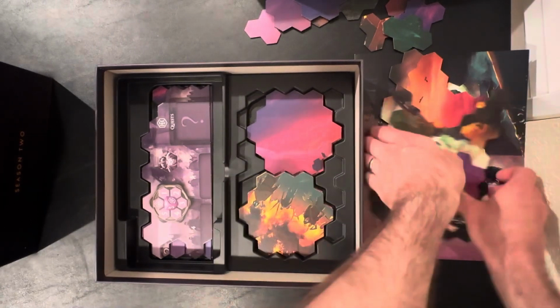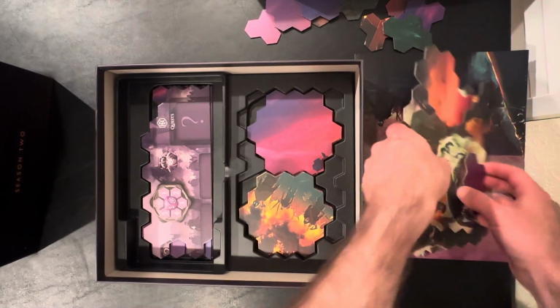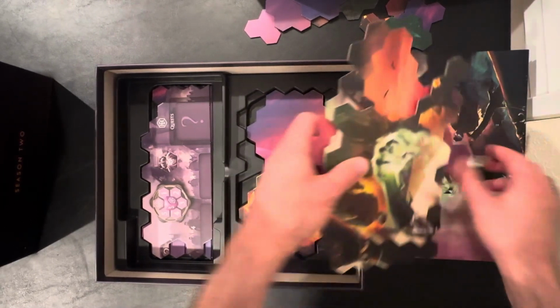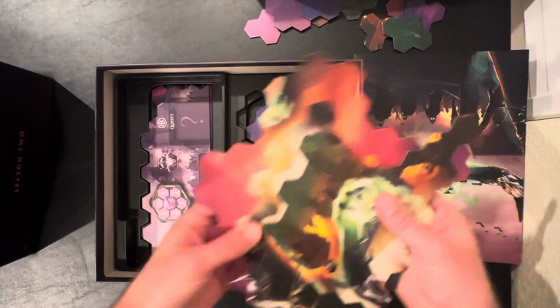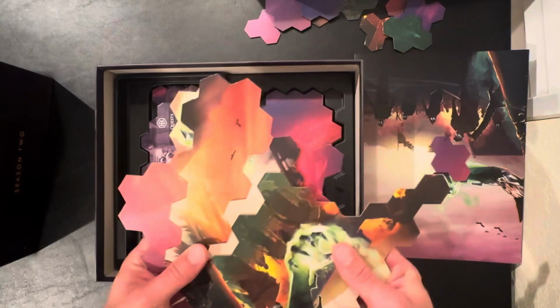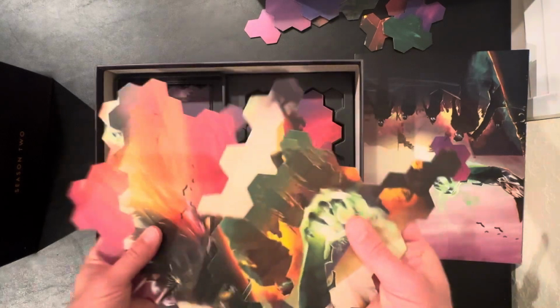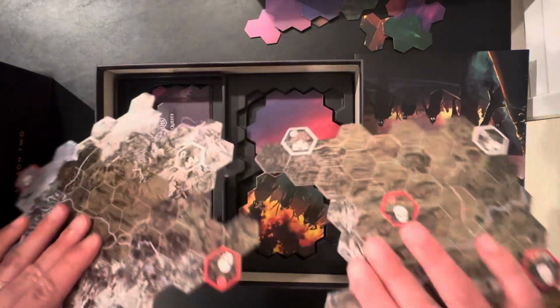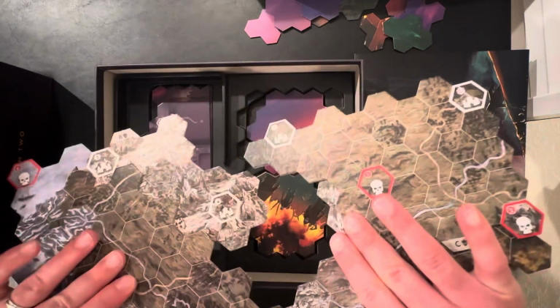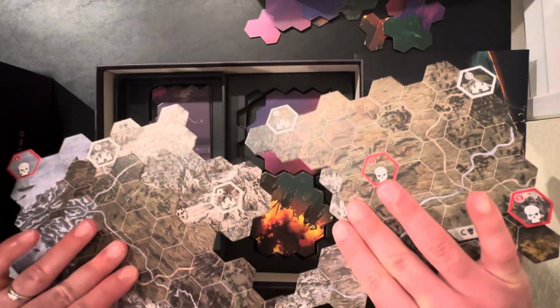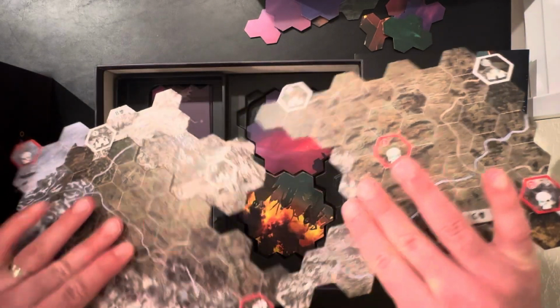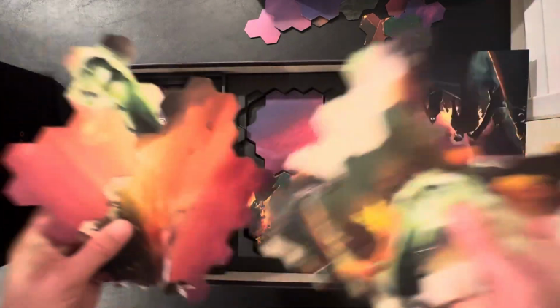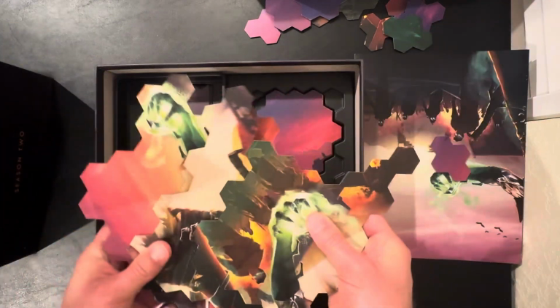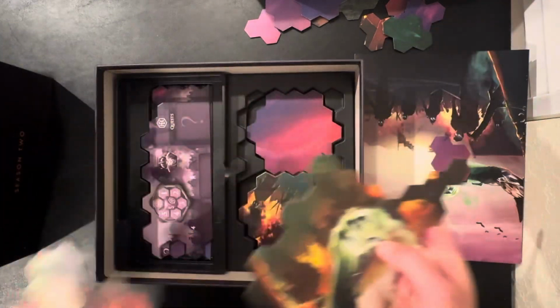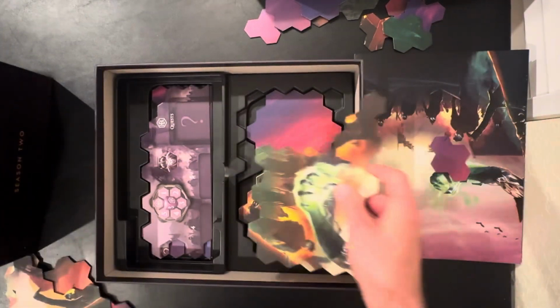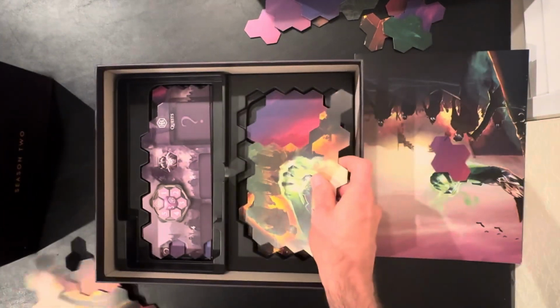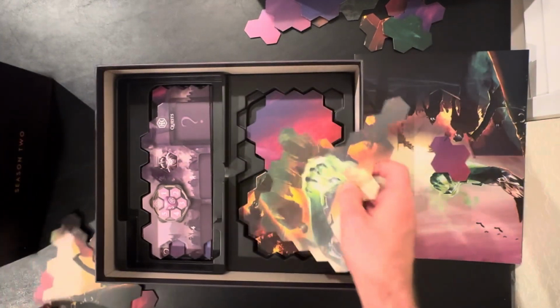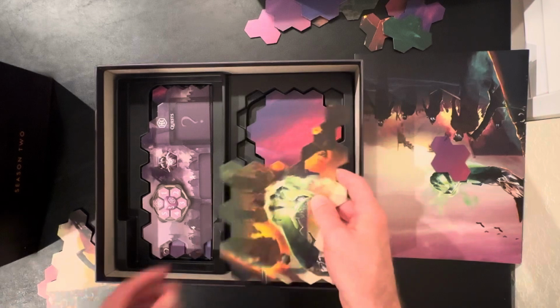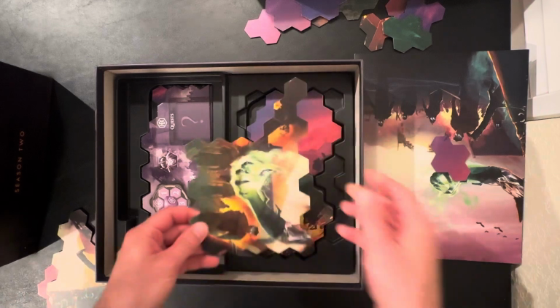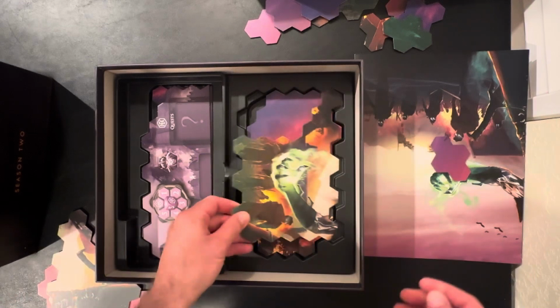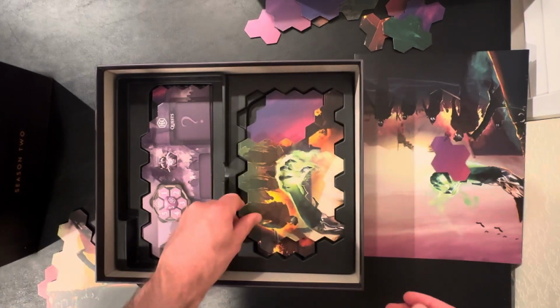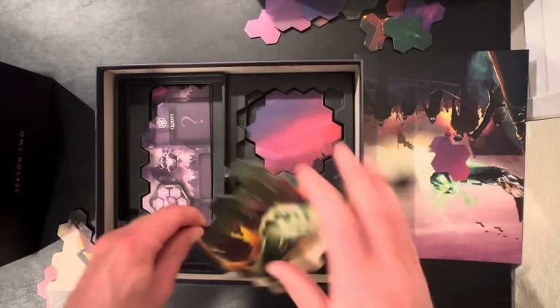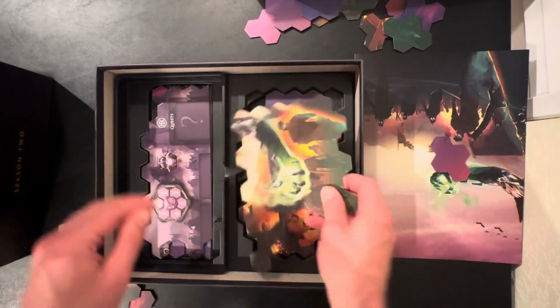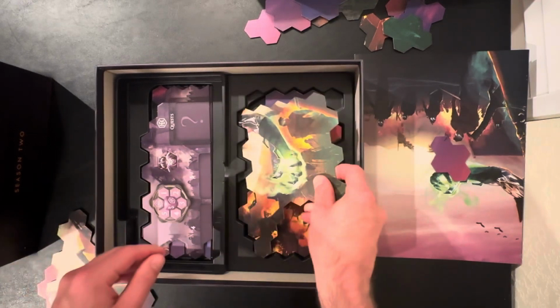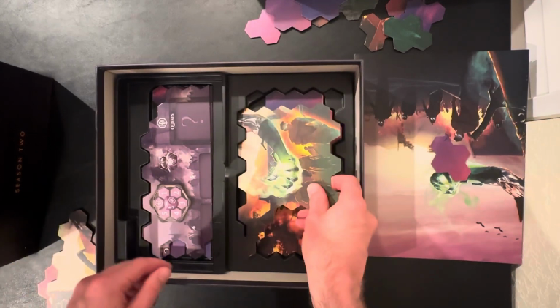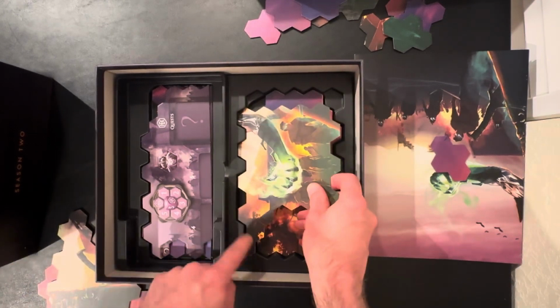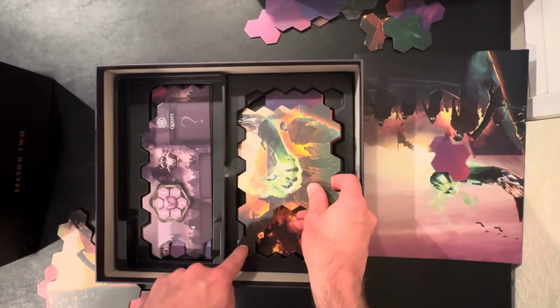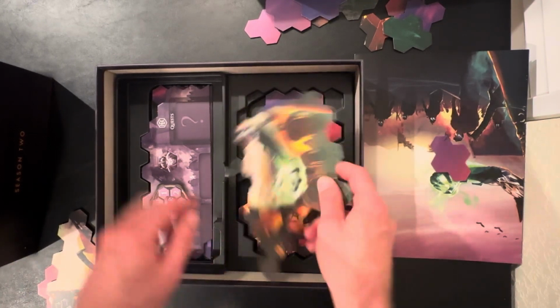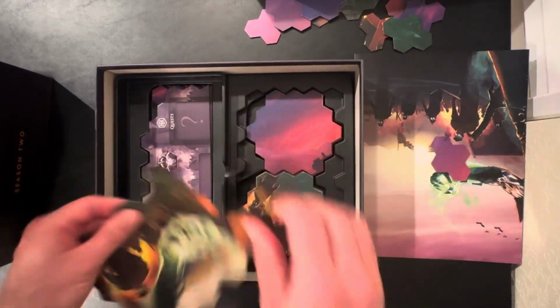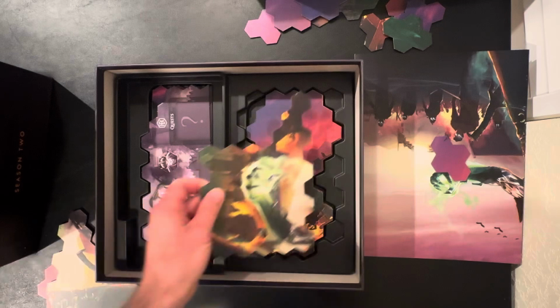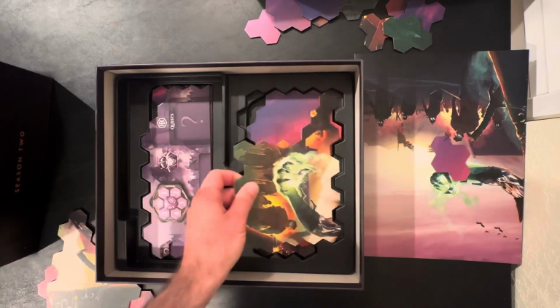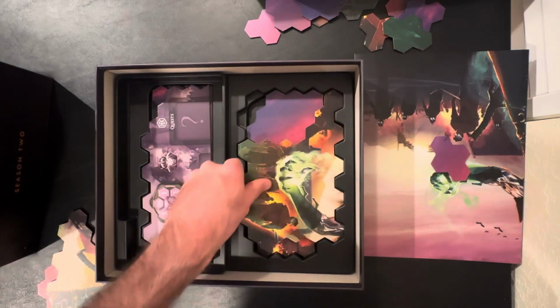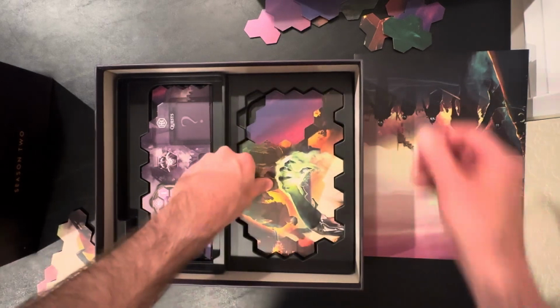Then you grab your four large pieces, which are the starting ones. They only go one way — they can't go the opposite way, they hang over. And so you rotate them around.